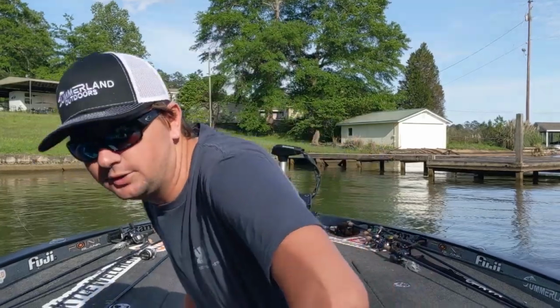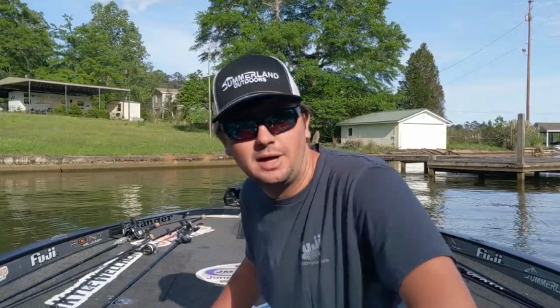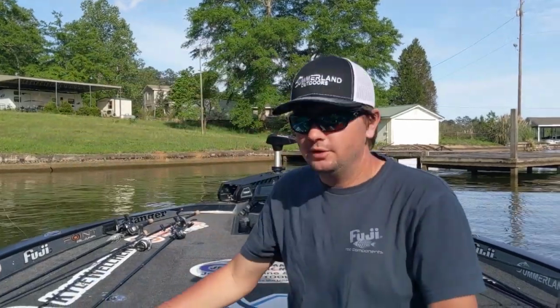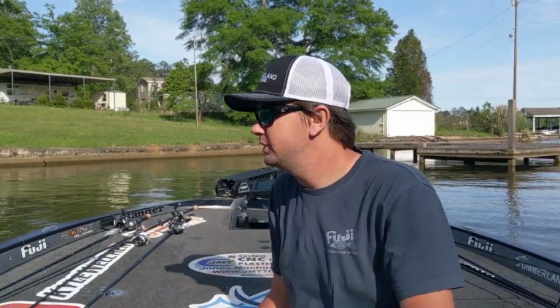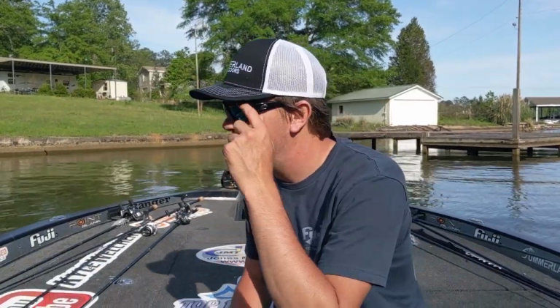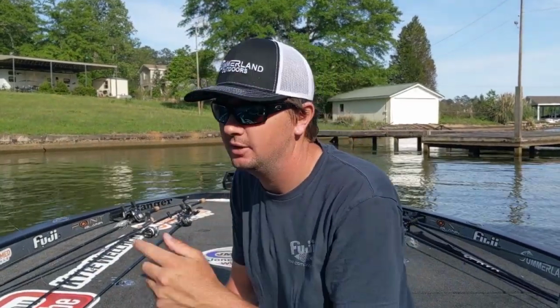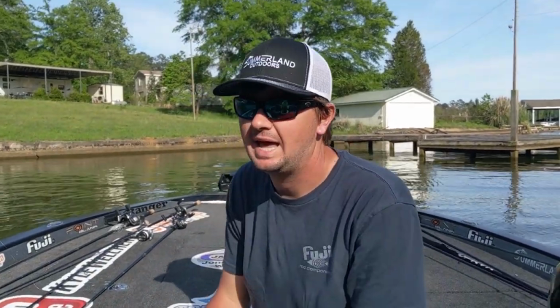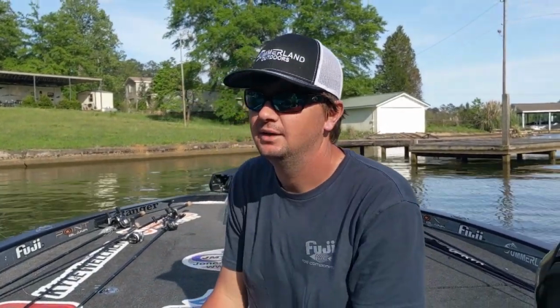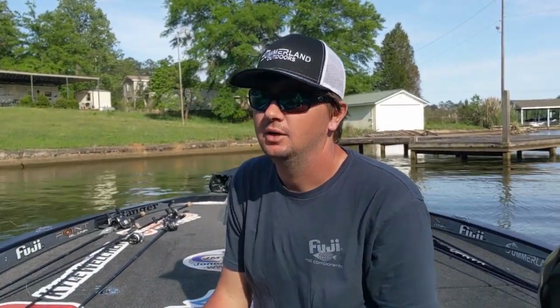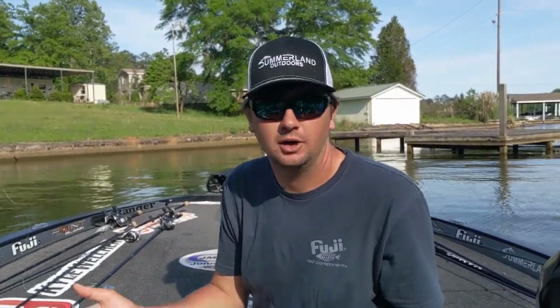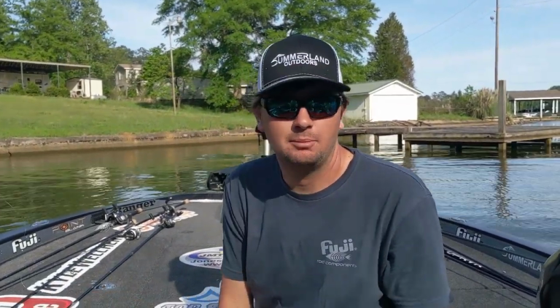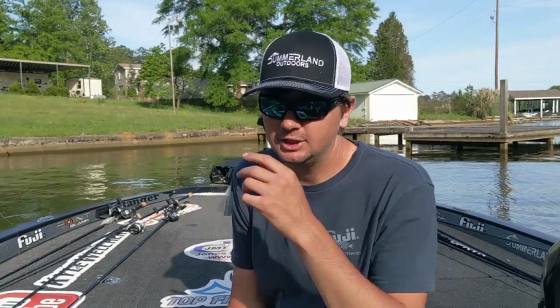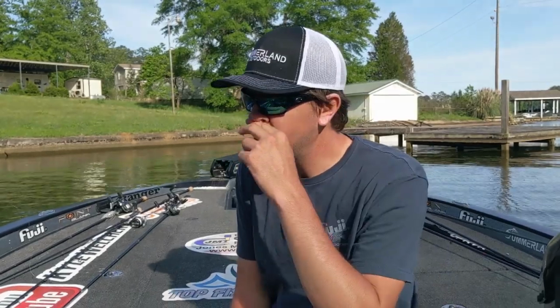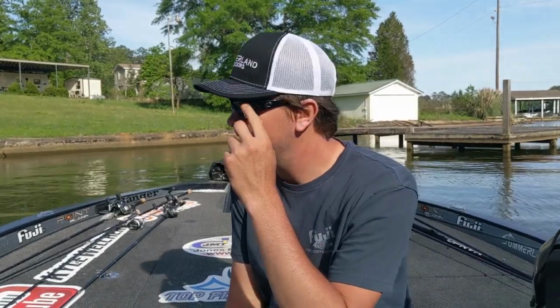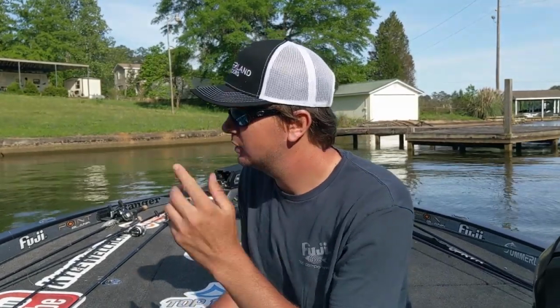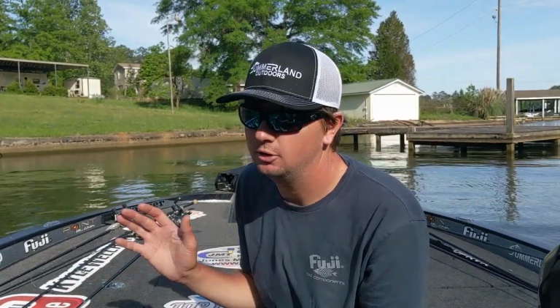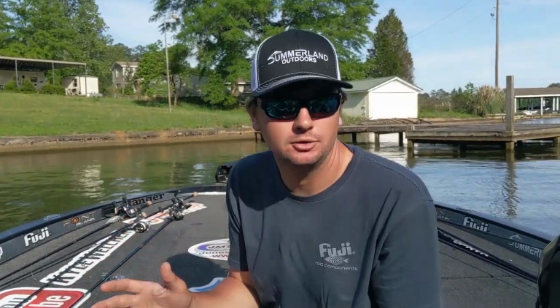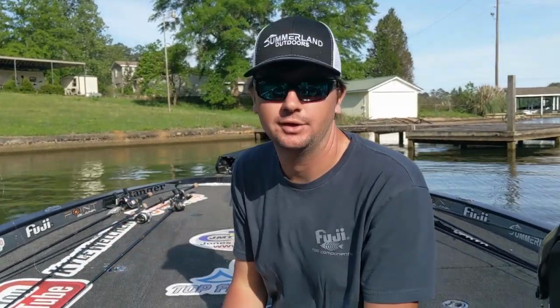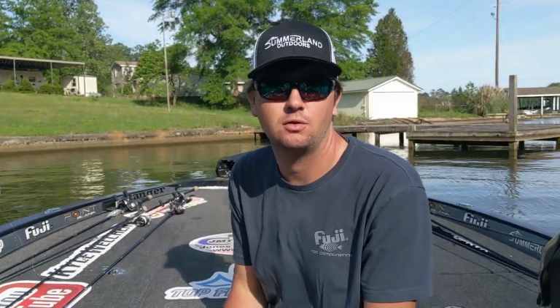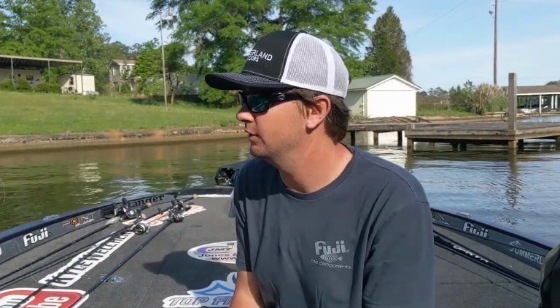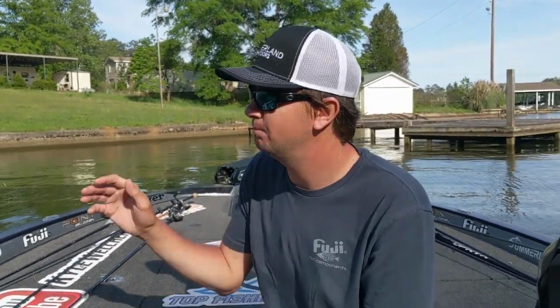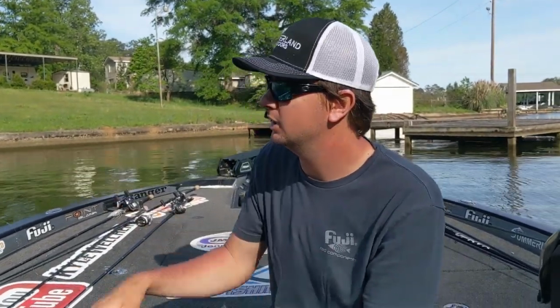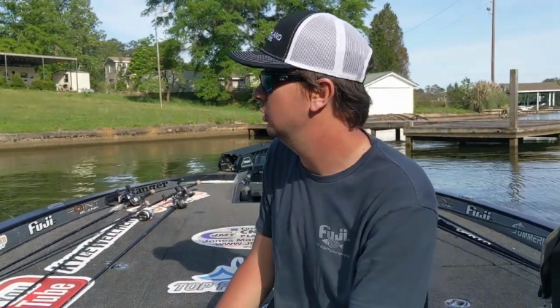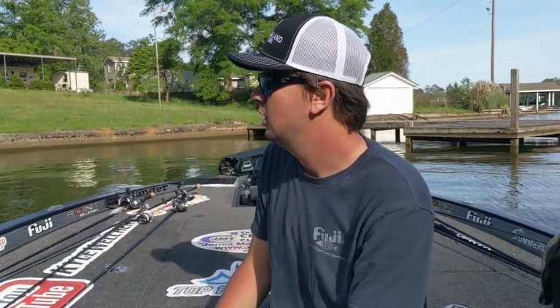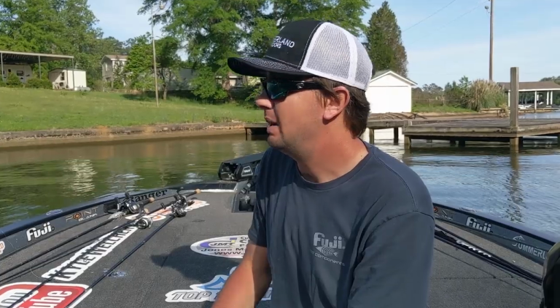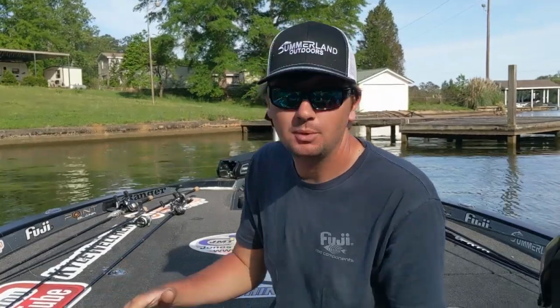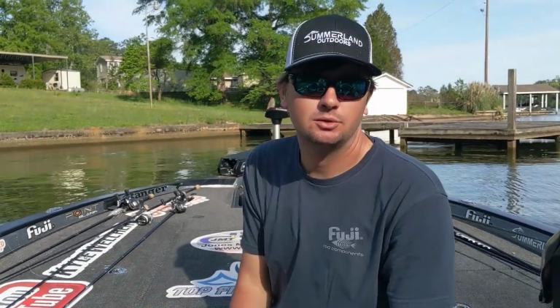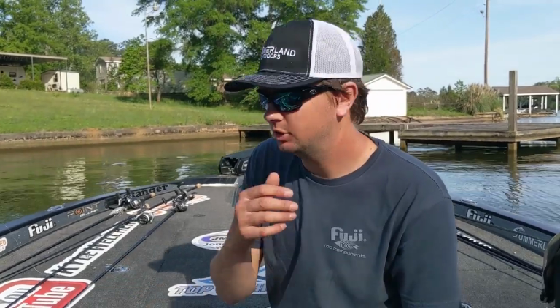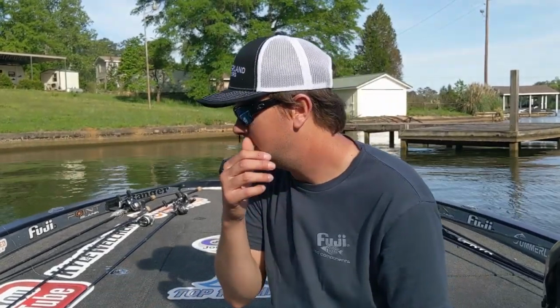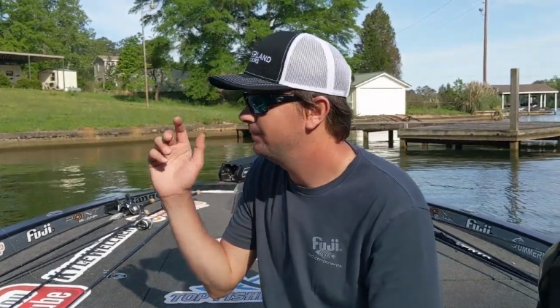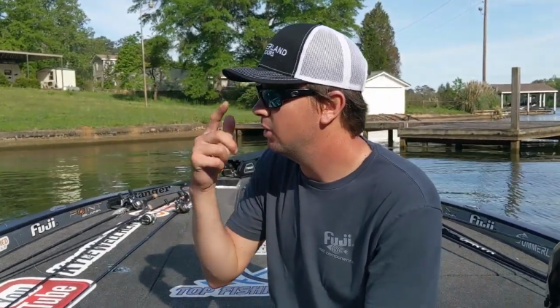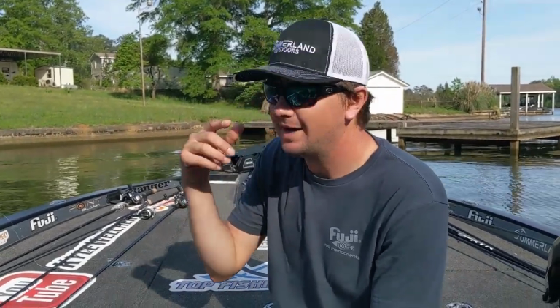We are out here fishing in Alabama looking for a lot of bed fish. The cover we're coming across most often on this lake is boat docks. In between the boat docks, bass are spawning a lot, guarding fry, and staging pre-spawn and post-spawn under those docks.